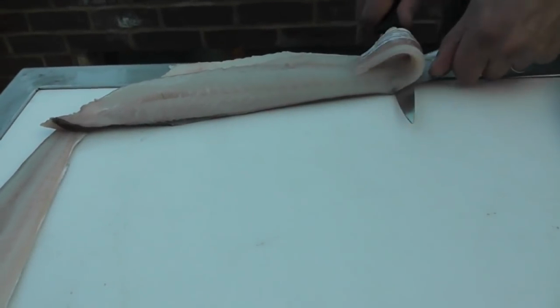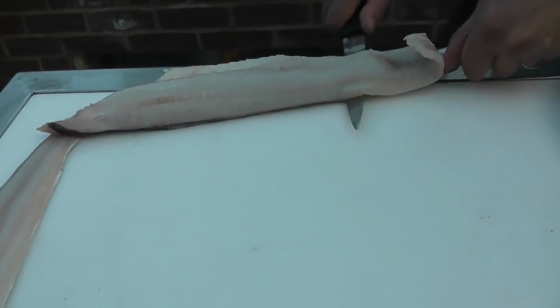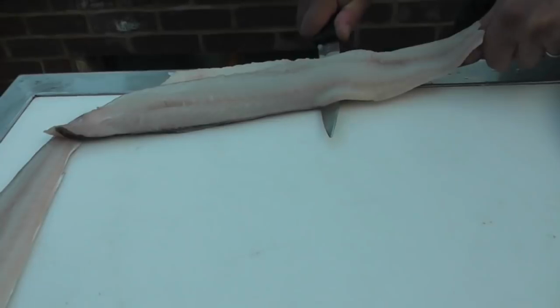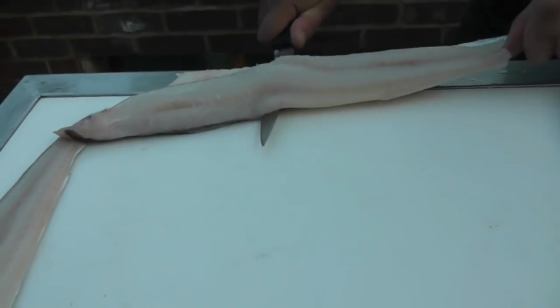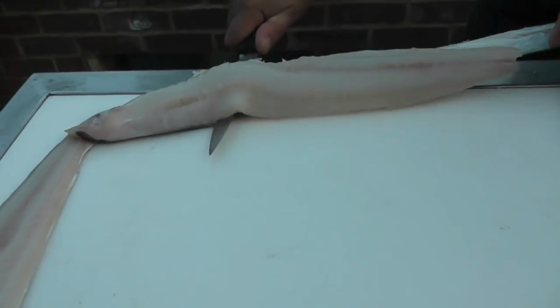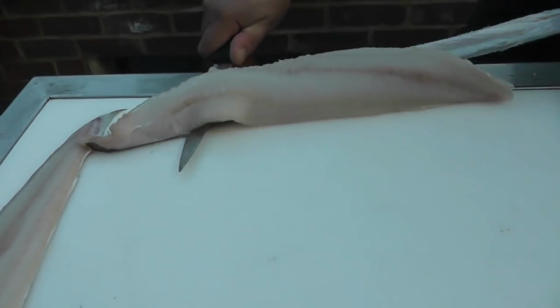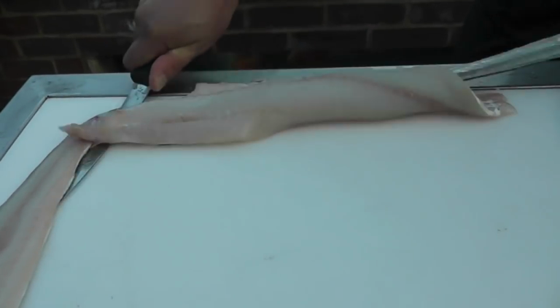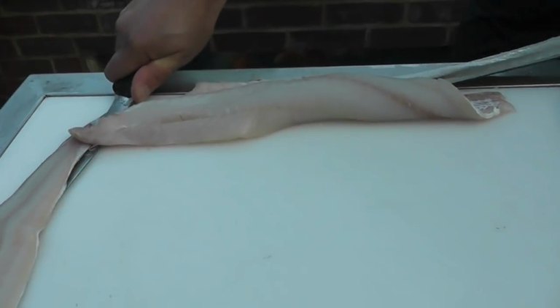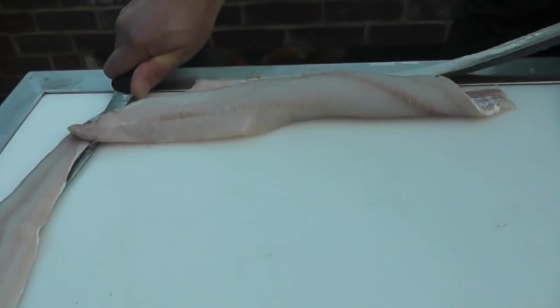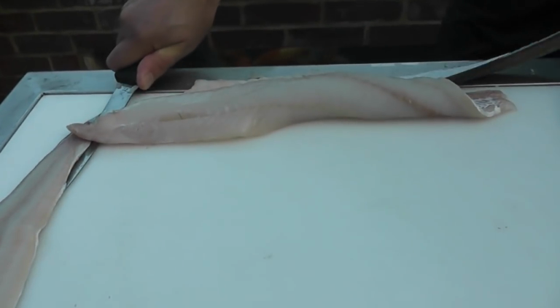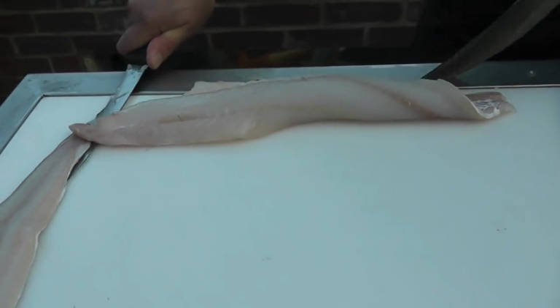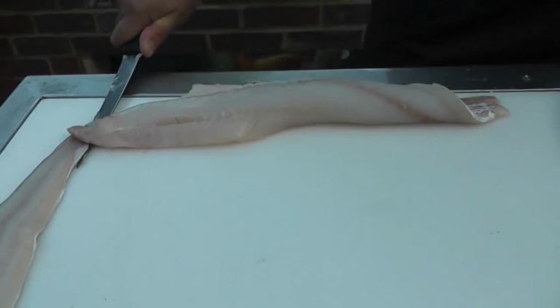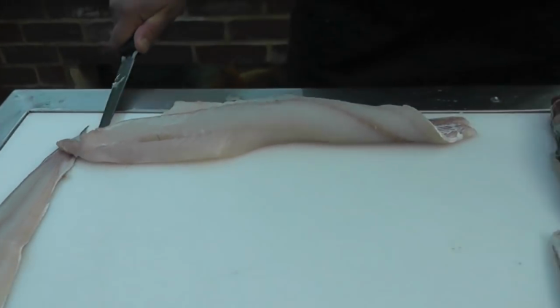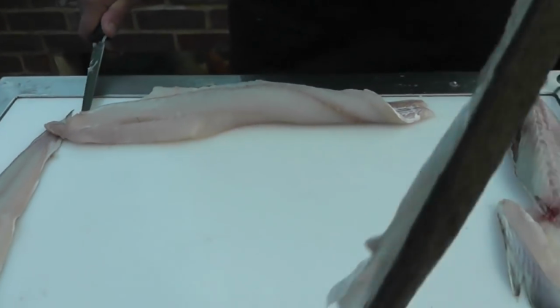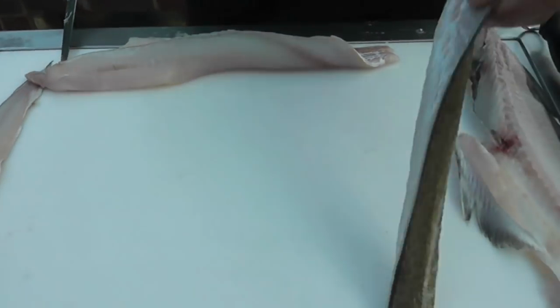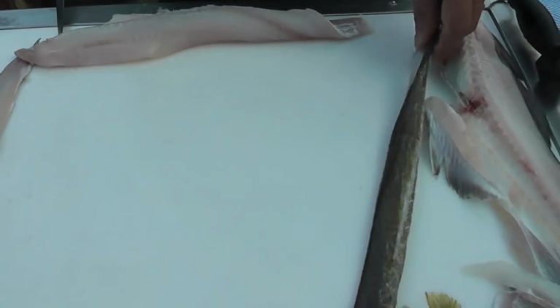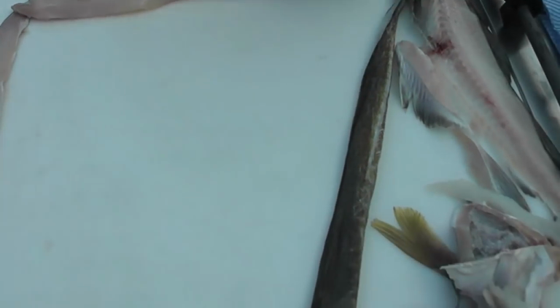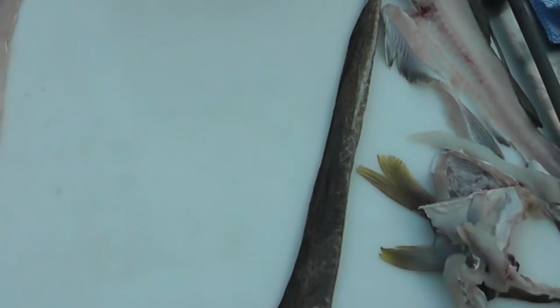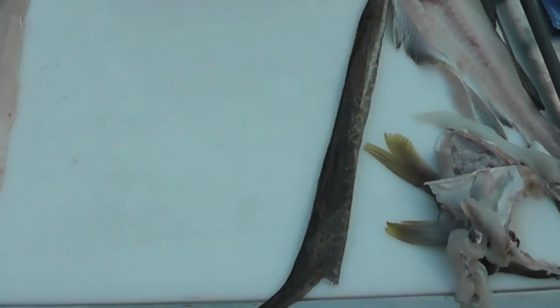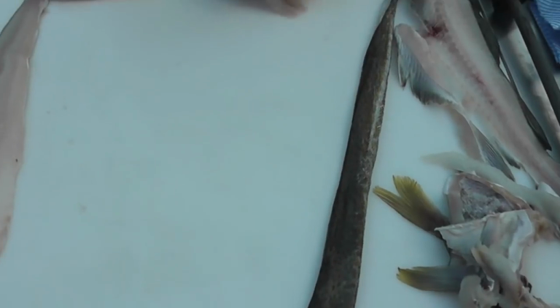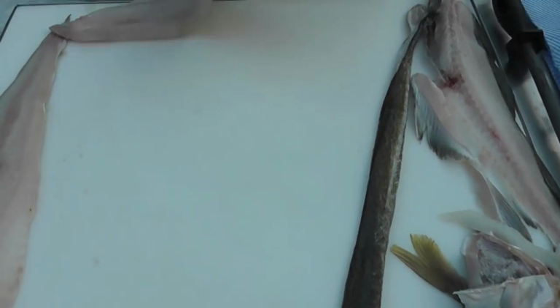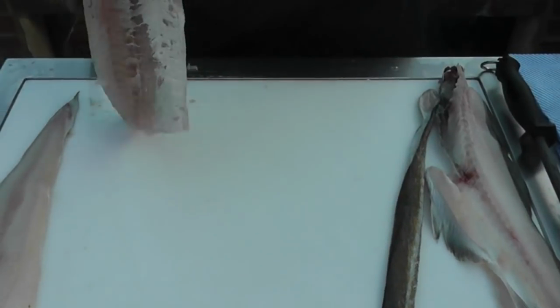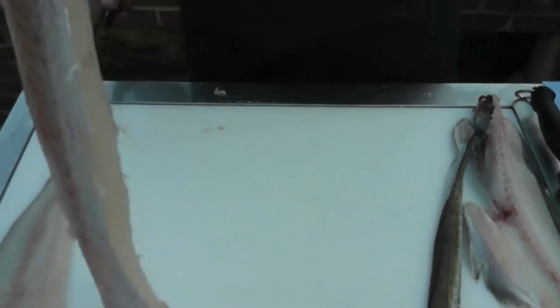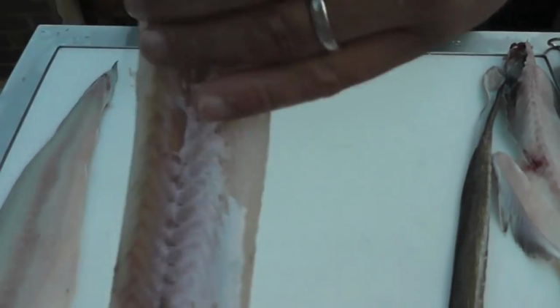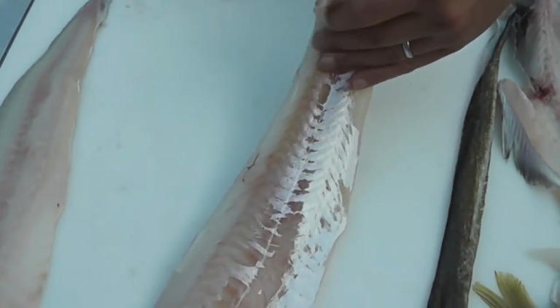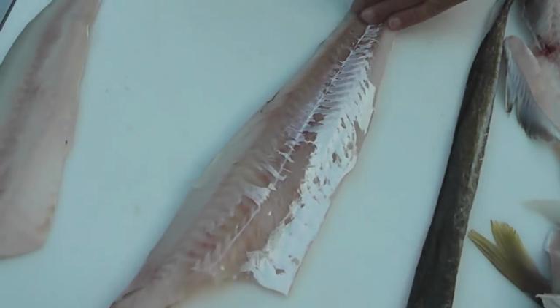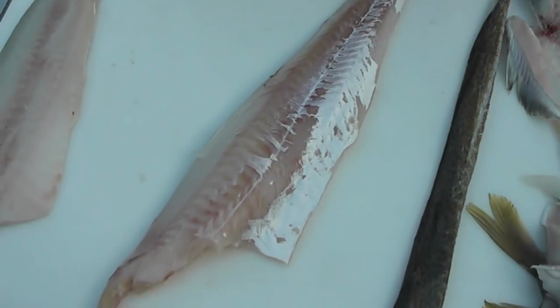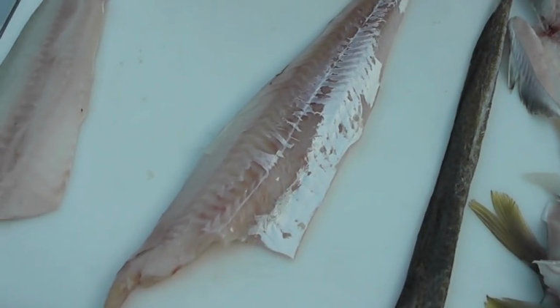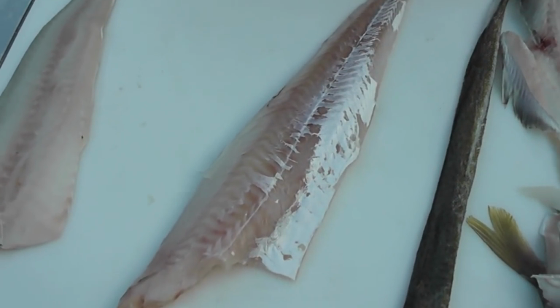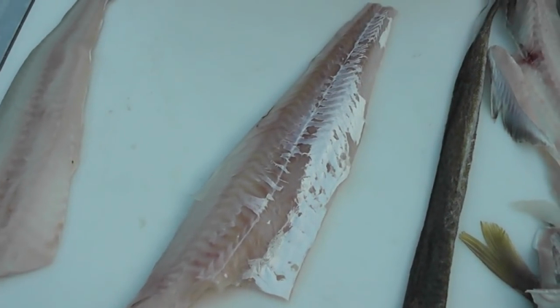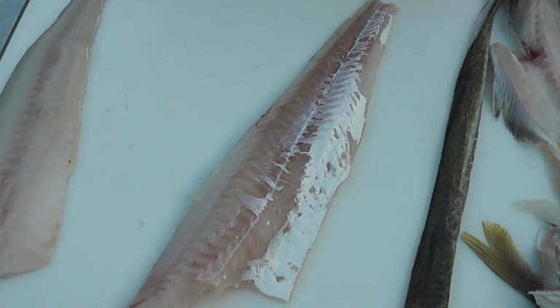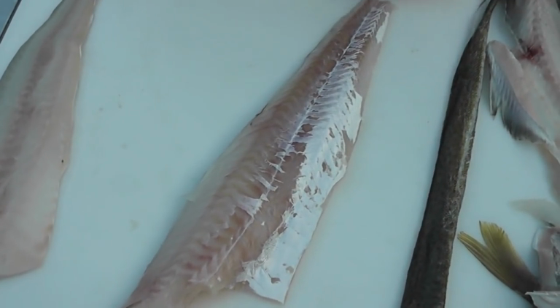Once it starts slipping, we just pull the skin and push the knife, and the skin will come off the fillet, and you get a beautiful silver skin presentation.